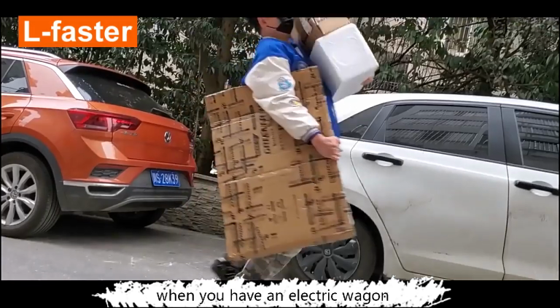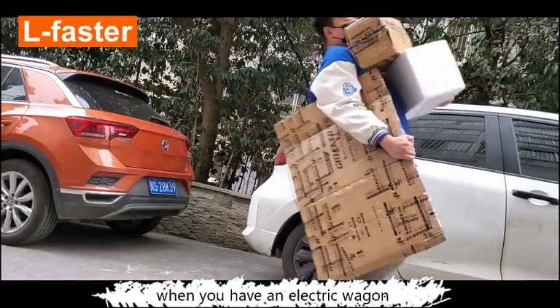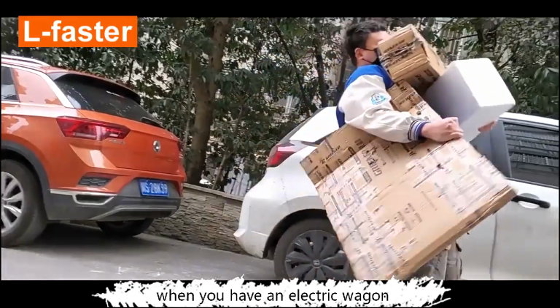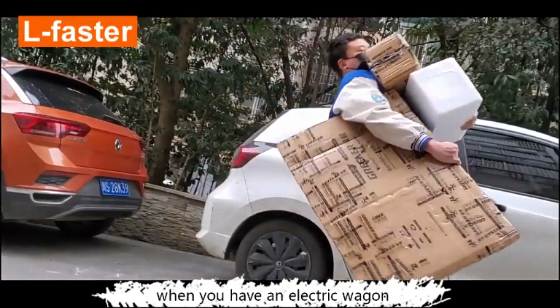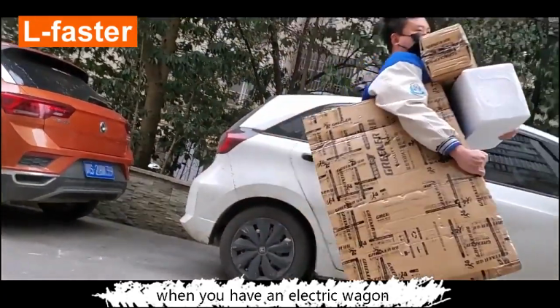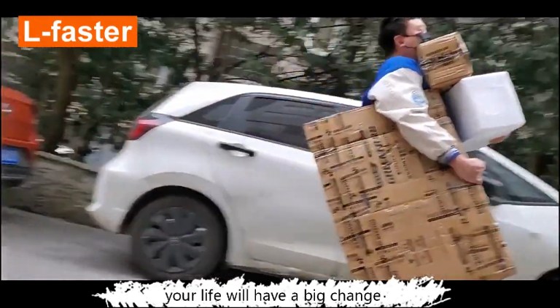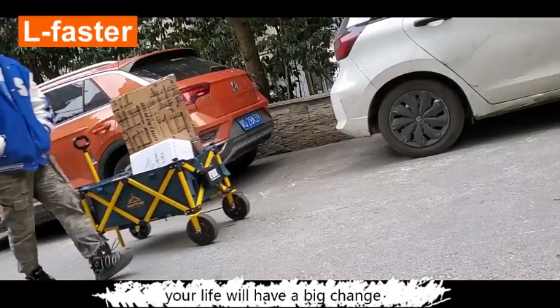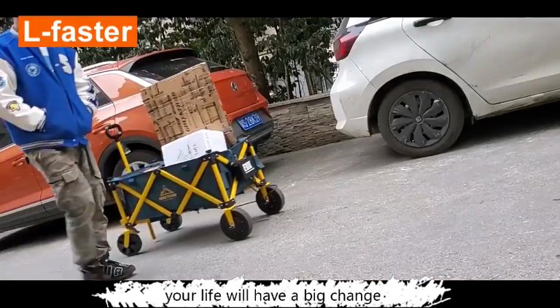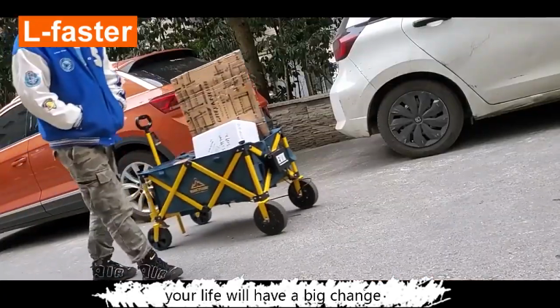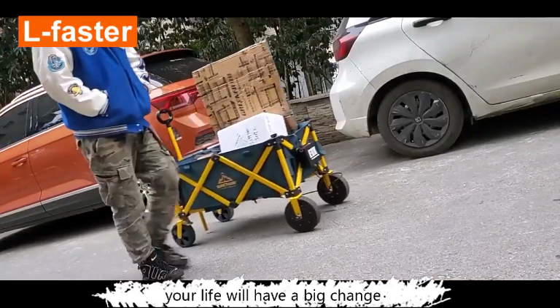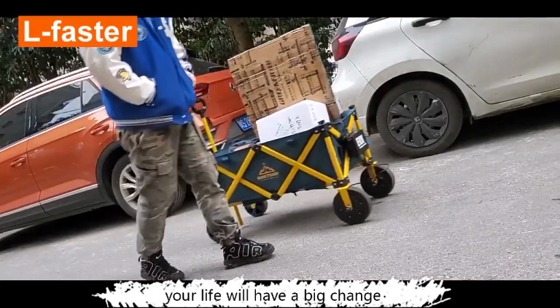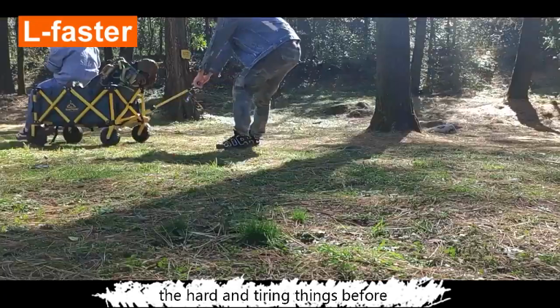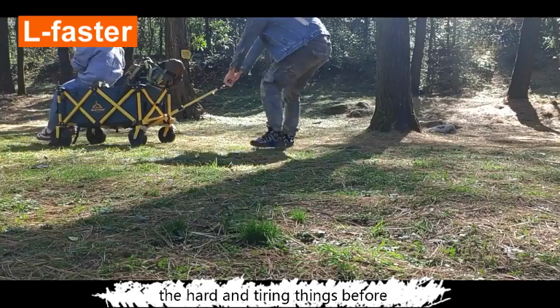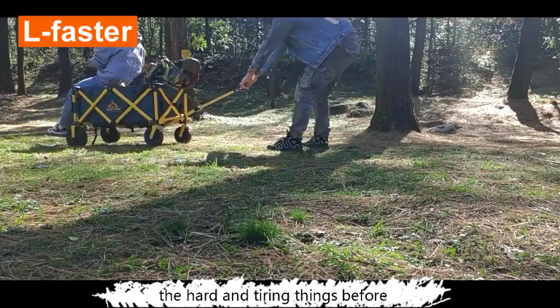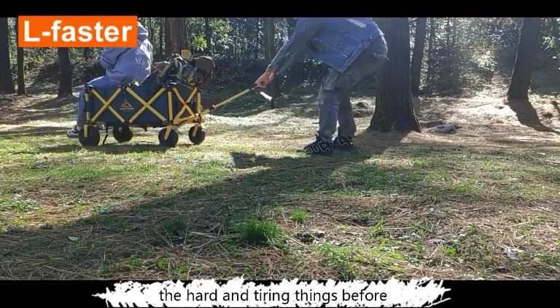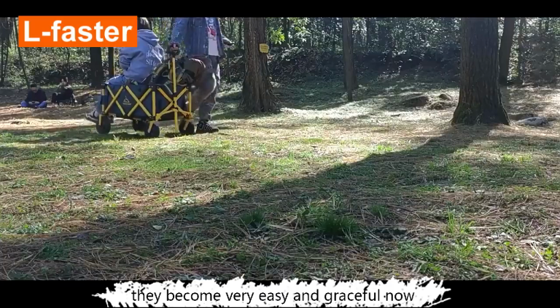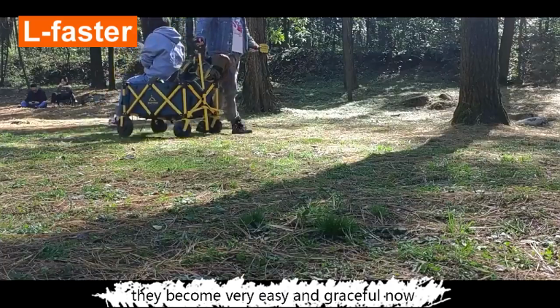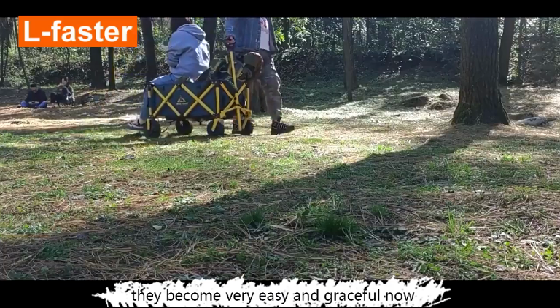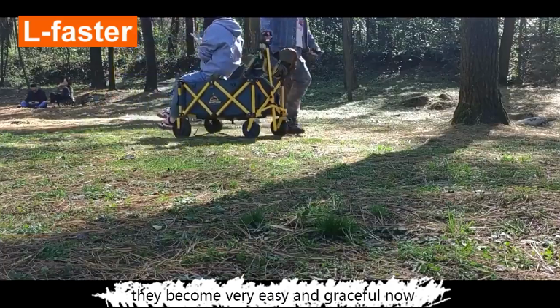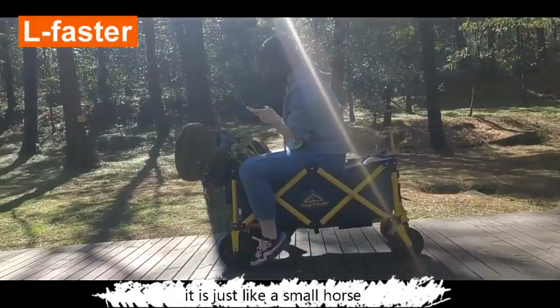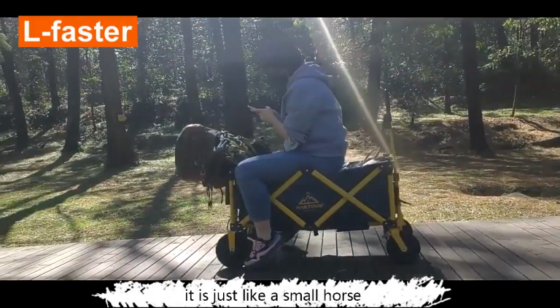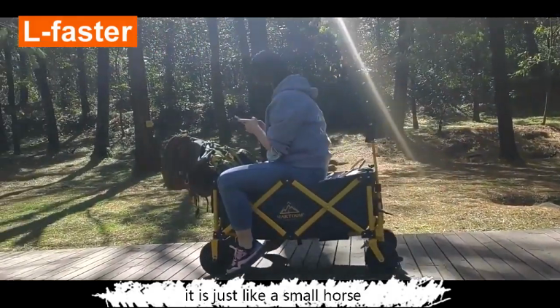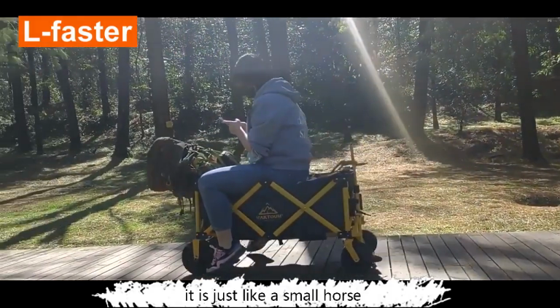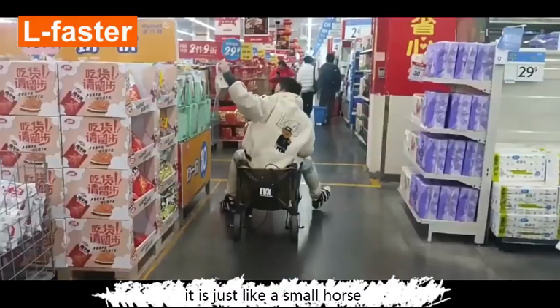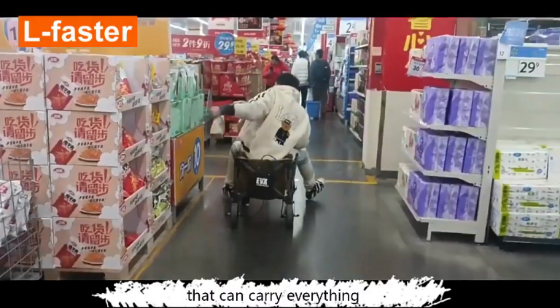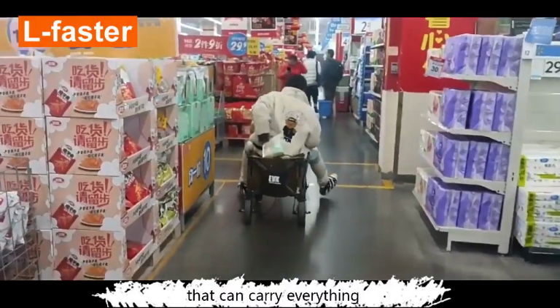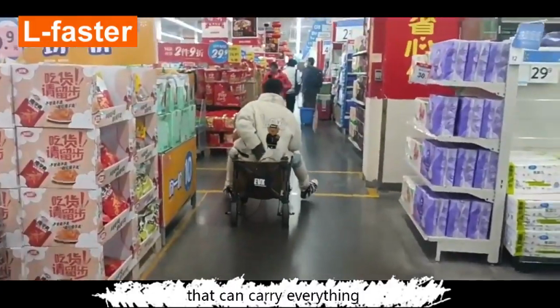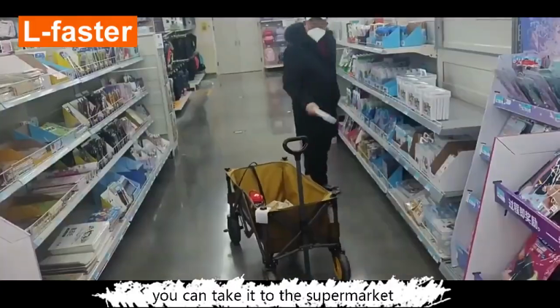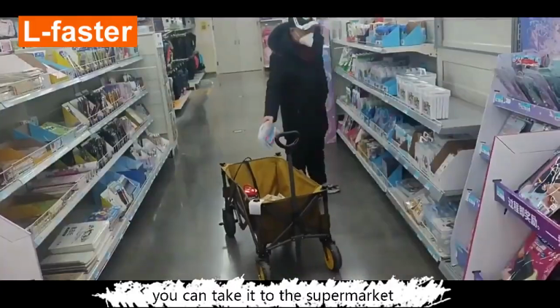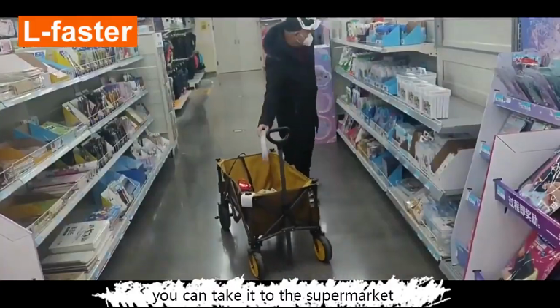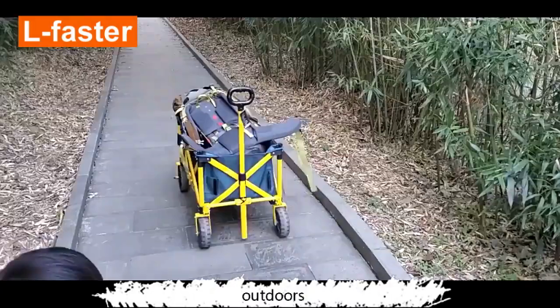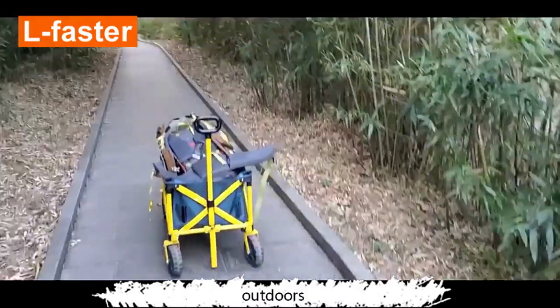When you have an electric wagon, your life will have a big change. The hard and tiring things before become very easy and graceful now. It's like a small horse that can carry everything — you can take it to the supermarket, outdoors, or your car.